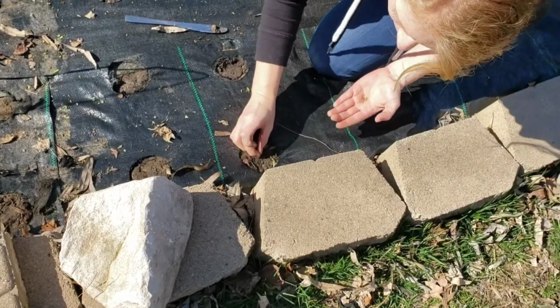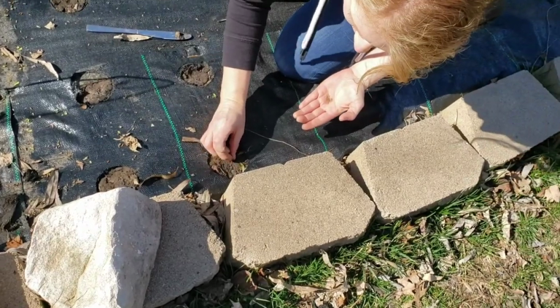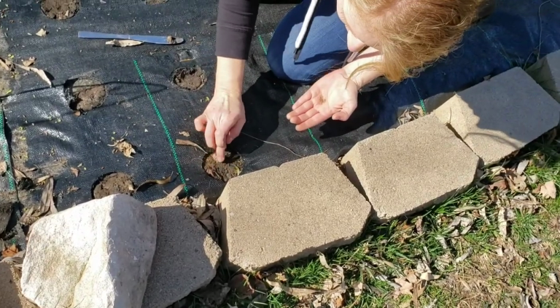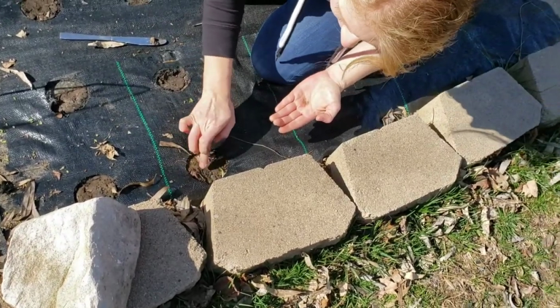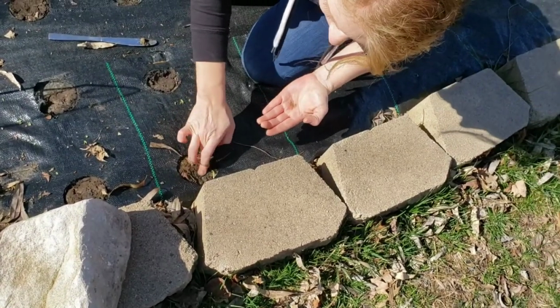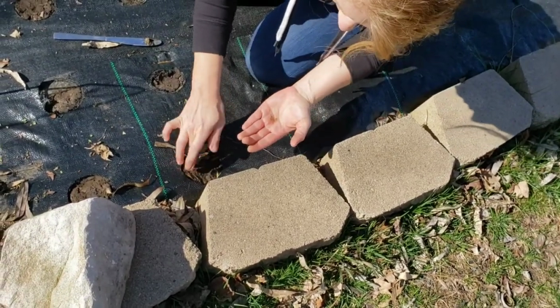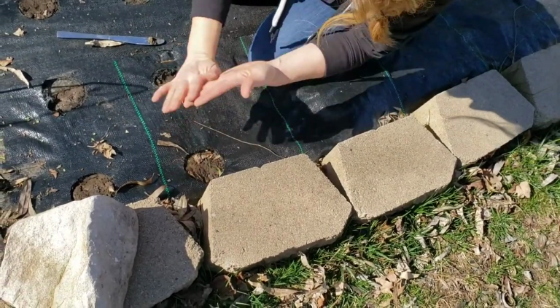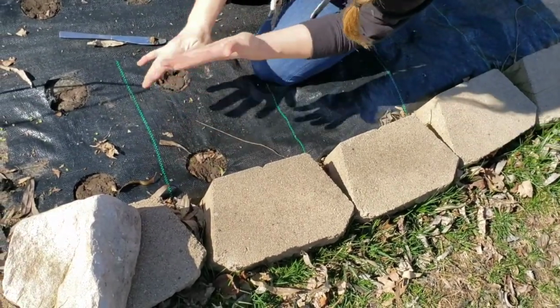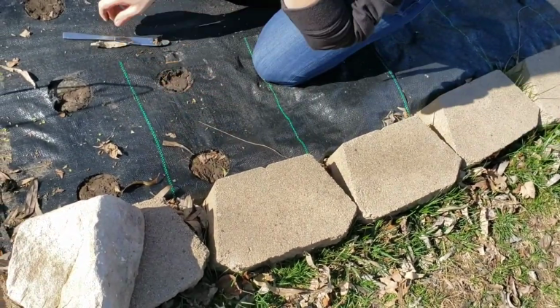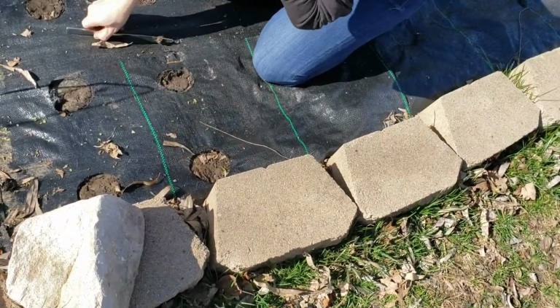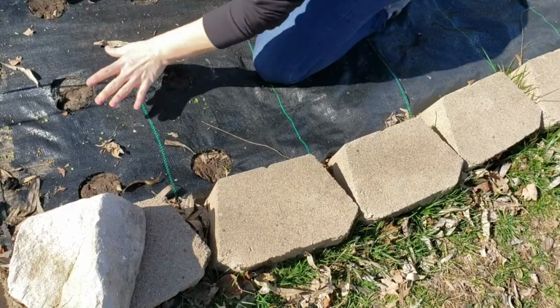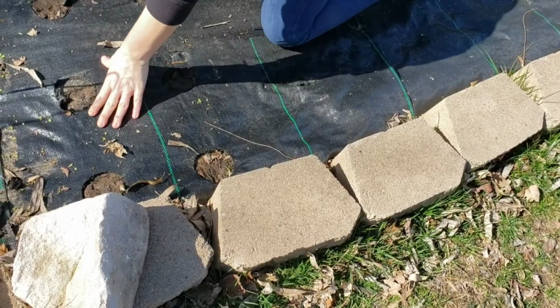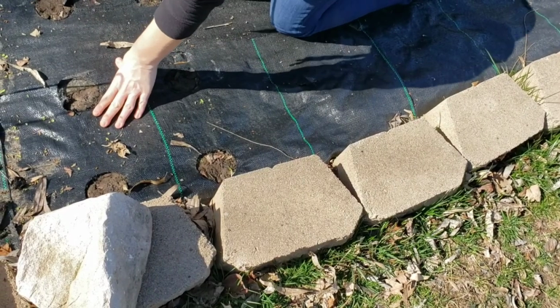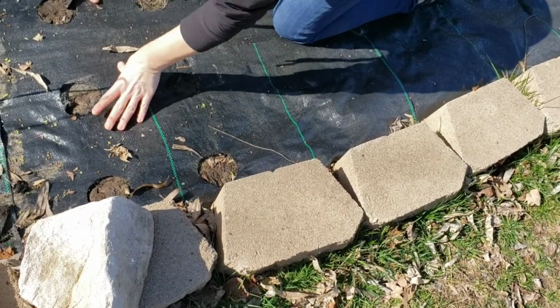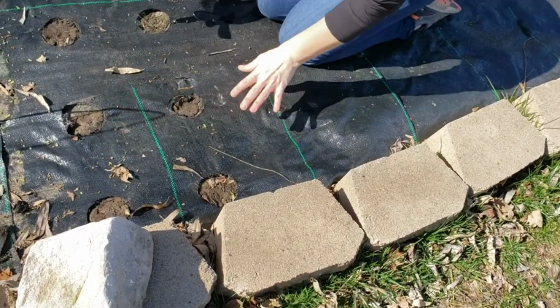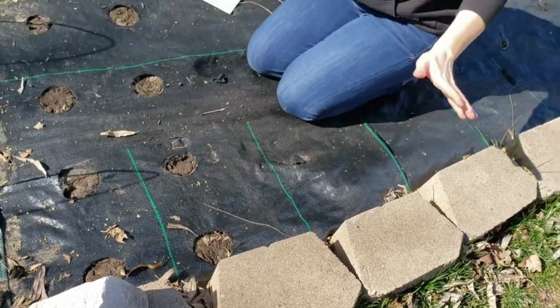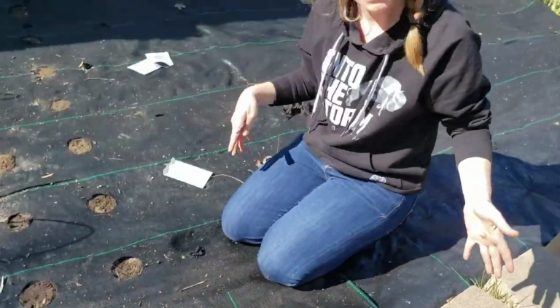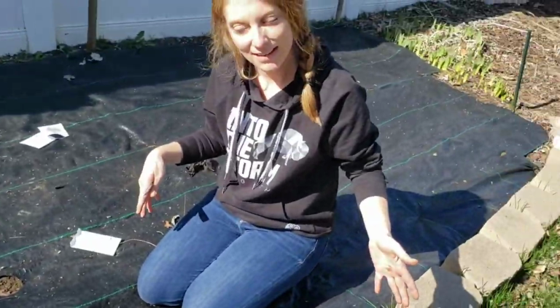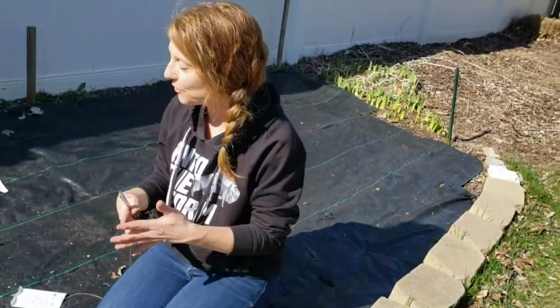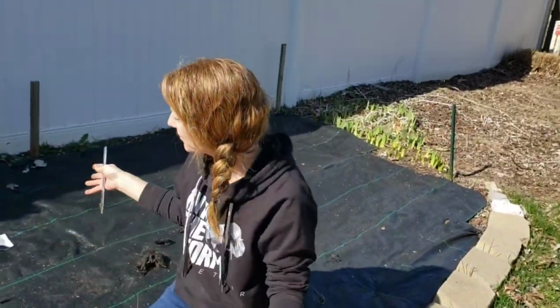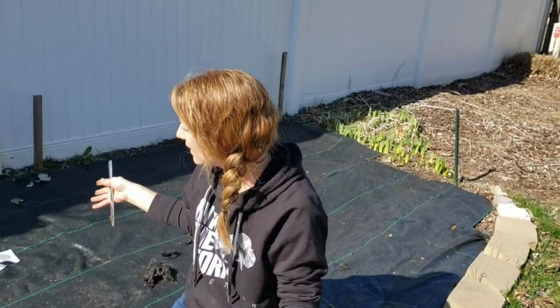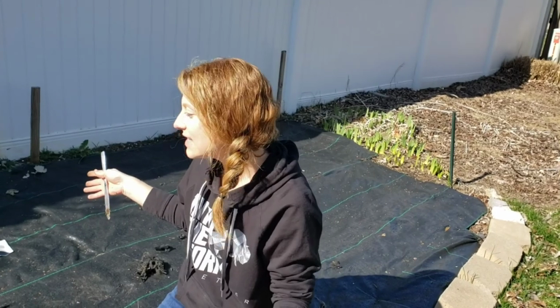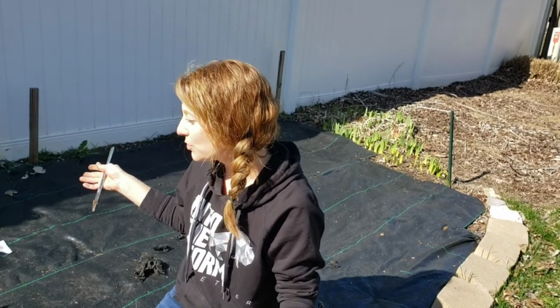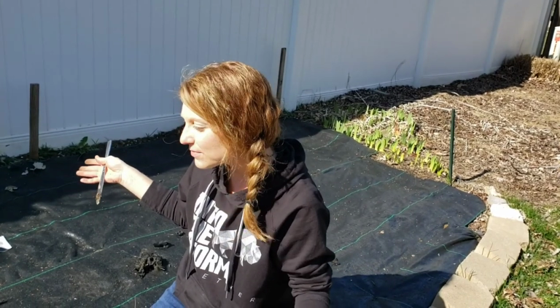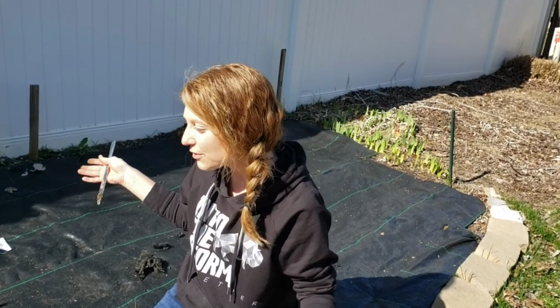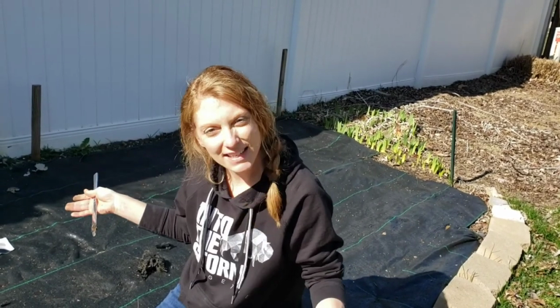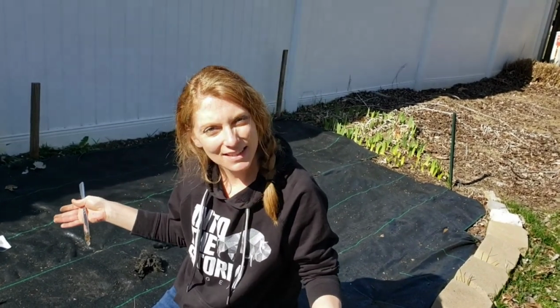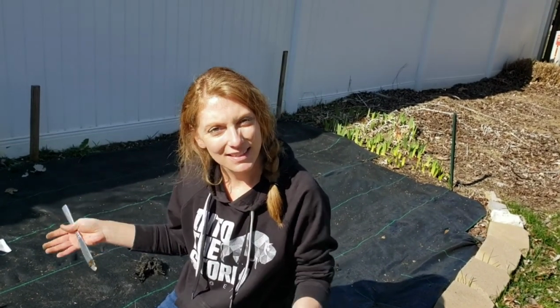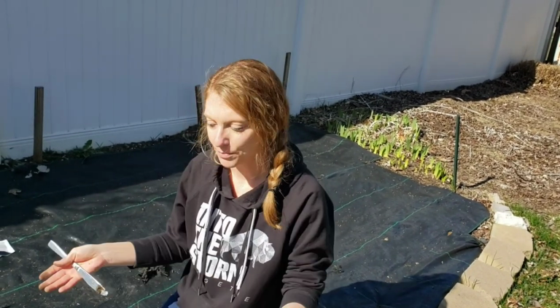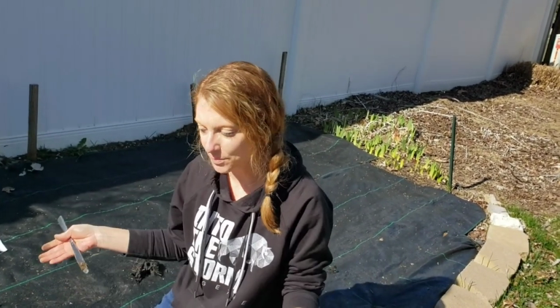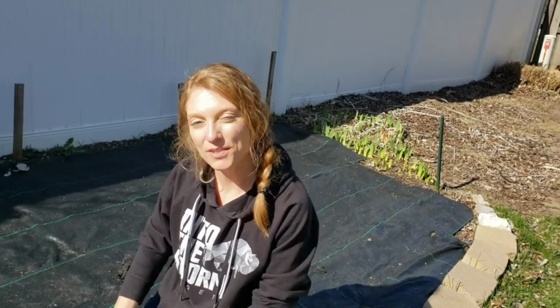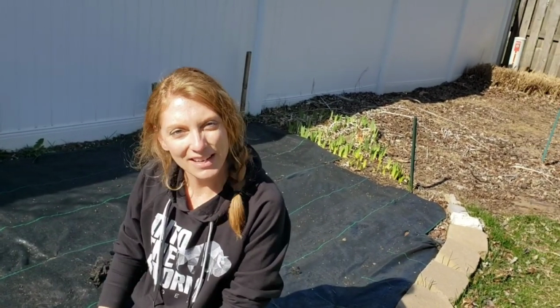I think I will water these a little bit since those just went right on the surface — I don't want them to dry out and fly away. So that was 12 times 3, 36 places planted. We'll see how it goes.